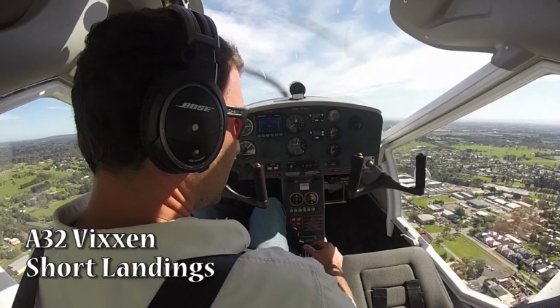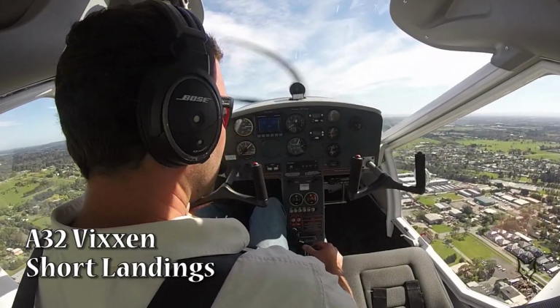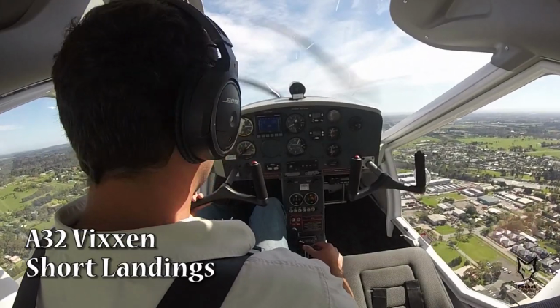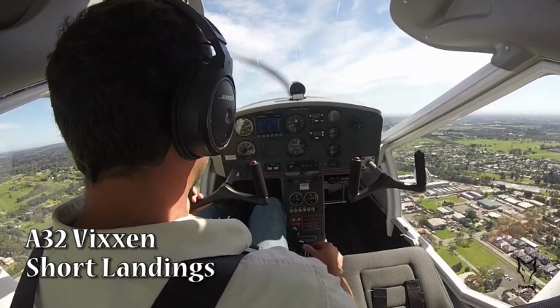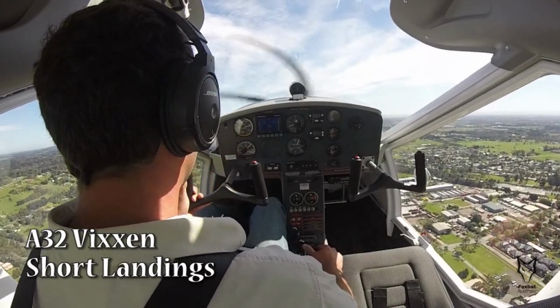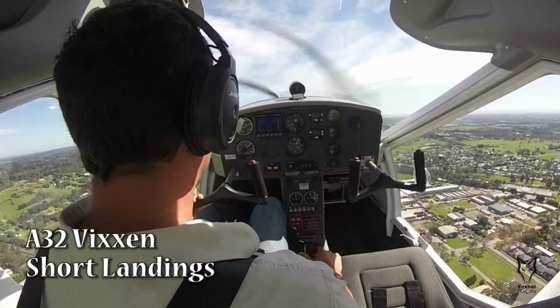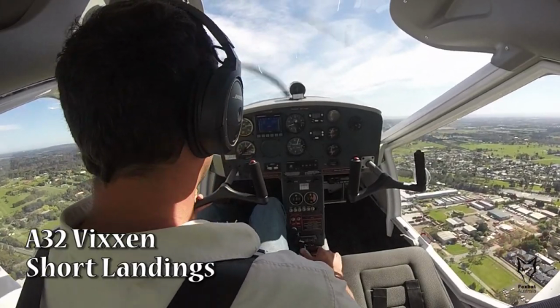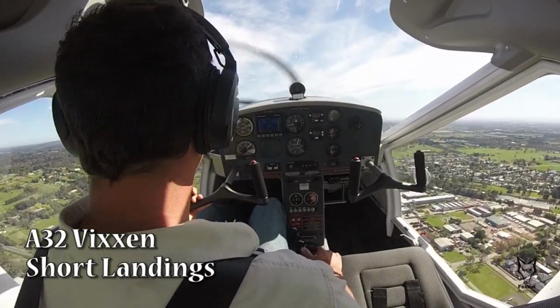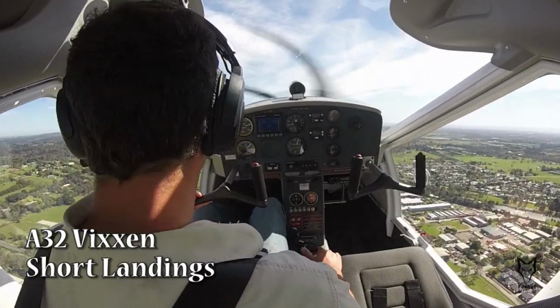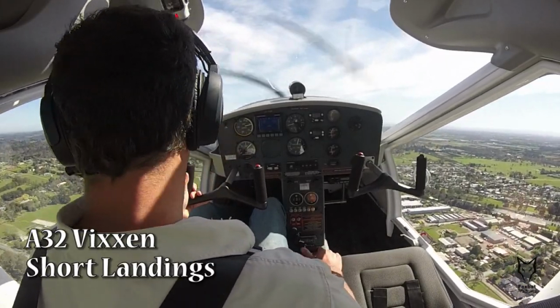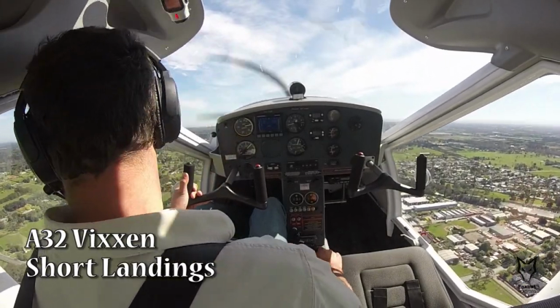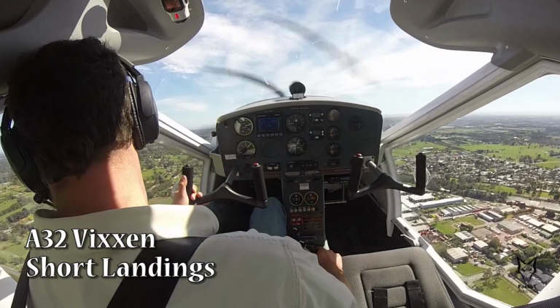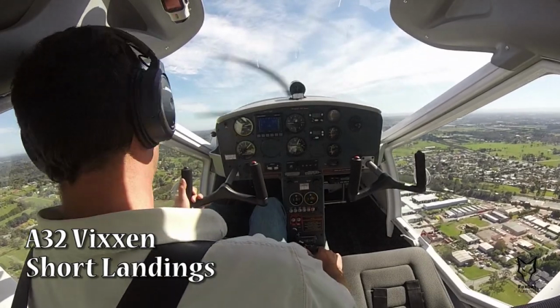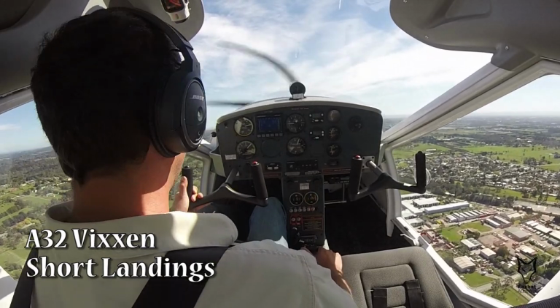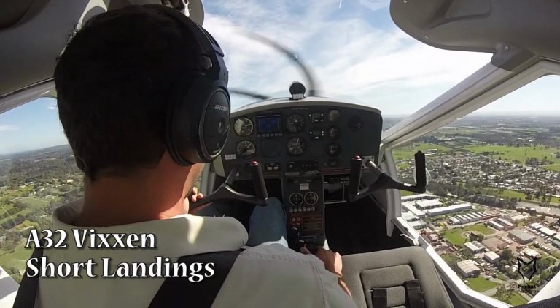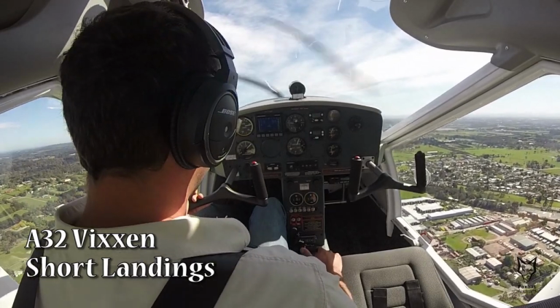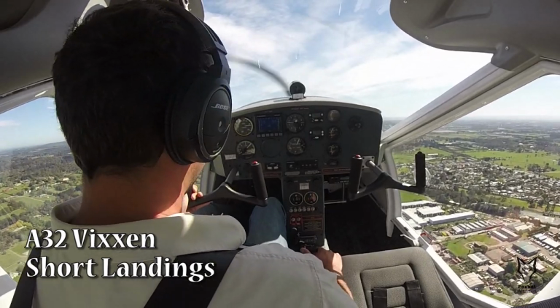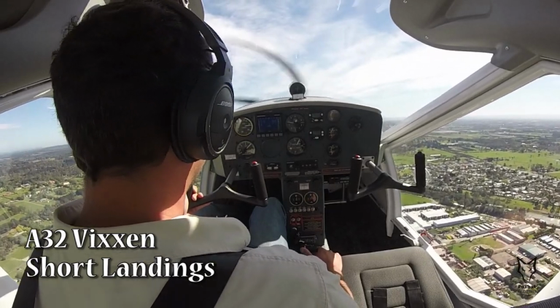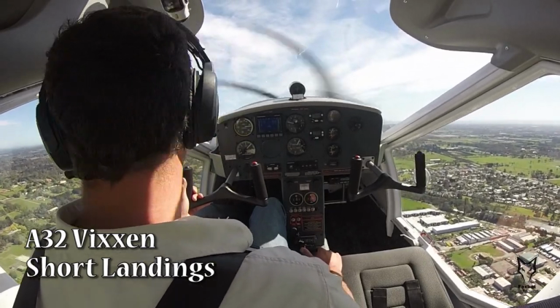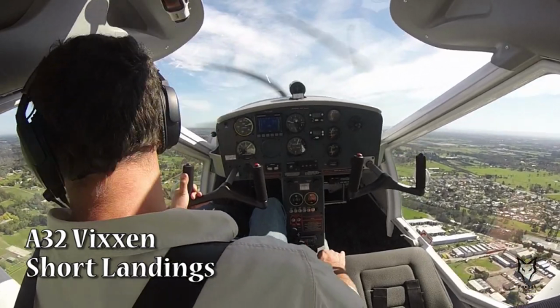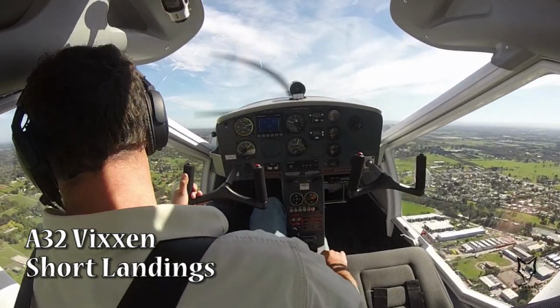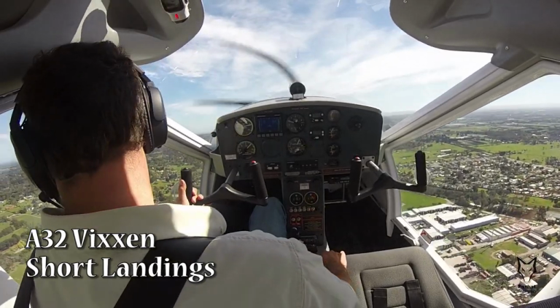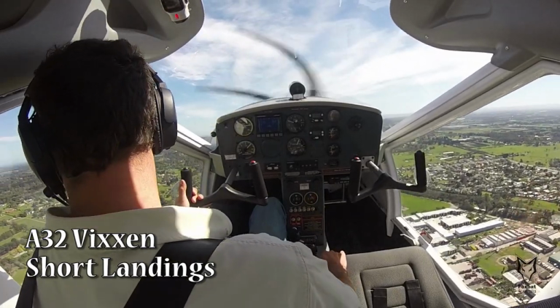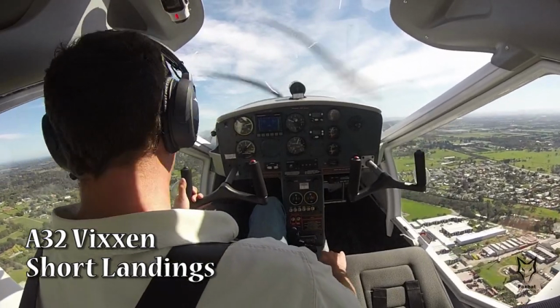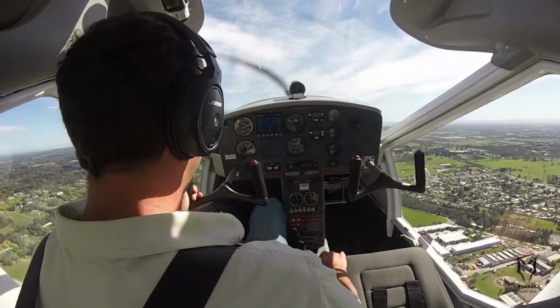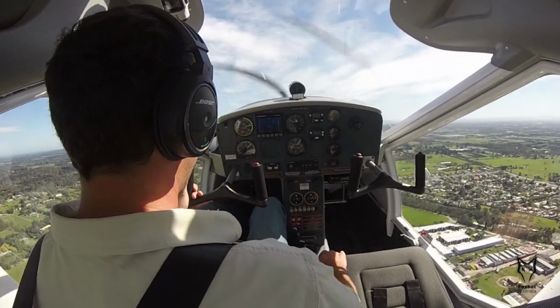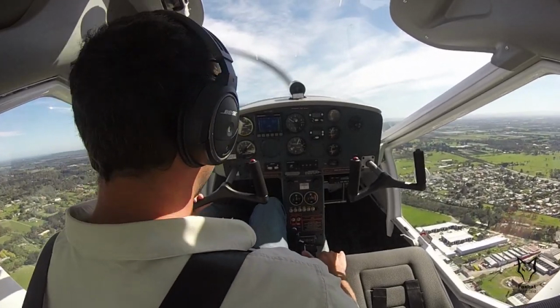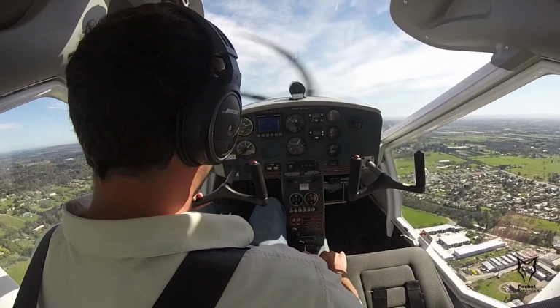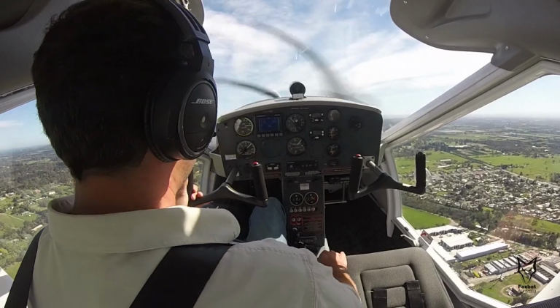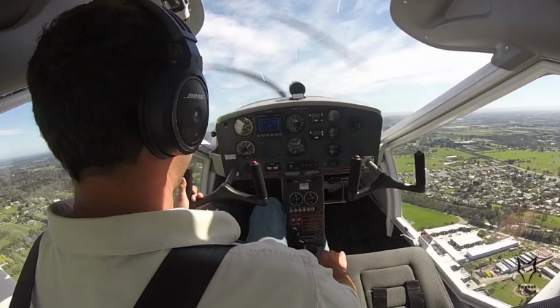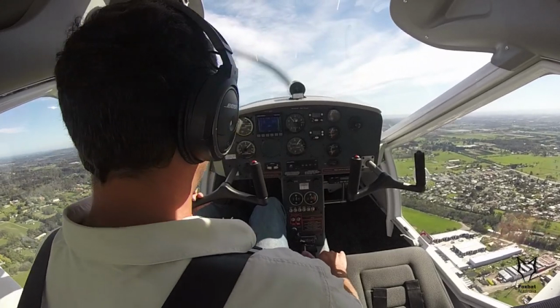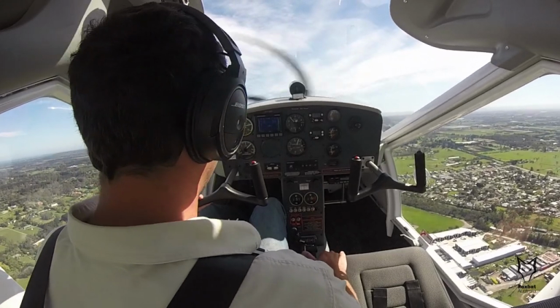This demonstration acts as a brief guide to the short landing performance of the Vixen. This video should not be taken as a lesson rather than a showcase of the aircraft performance.